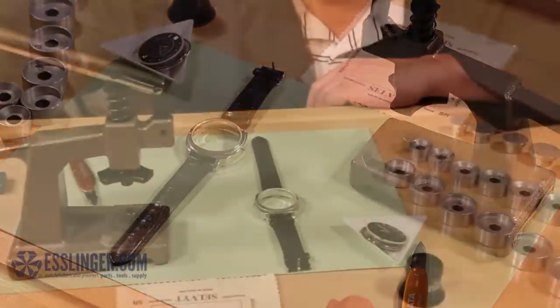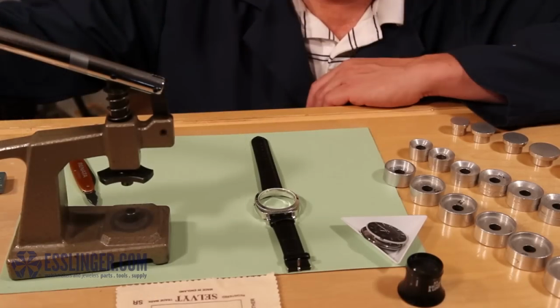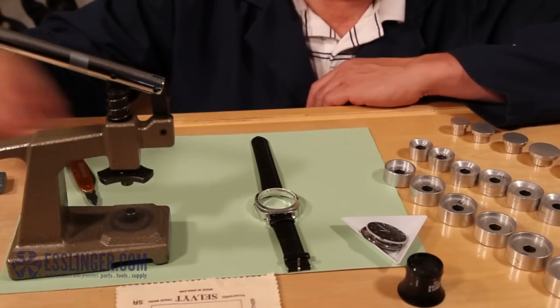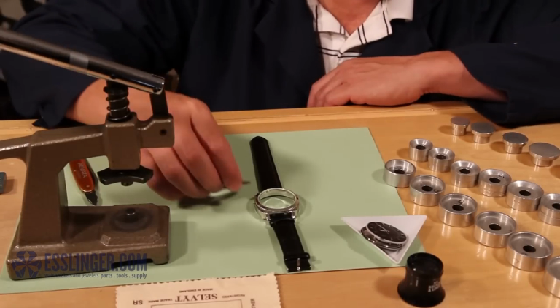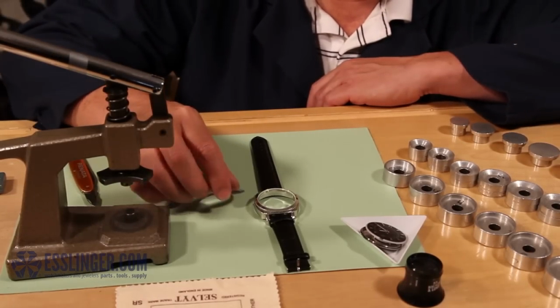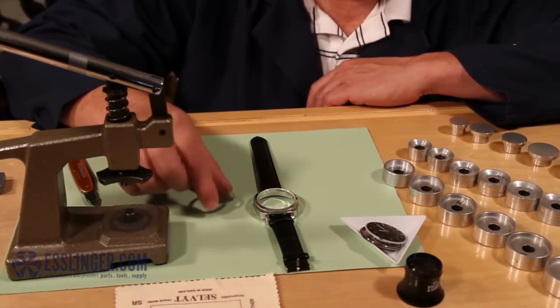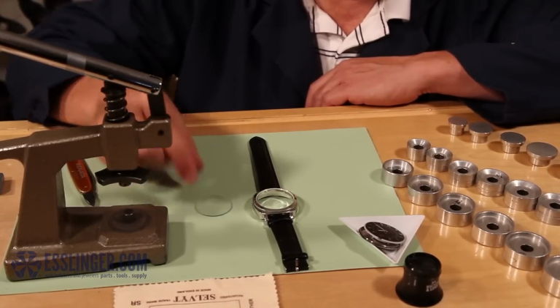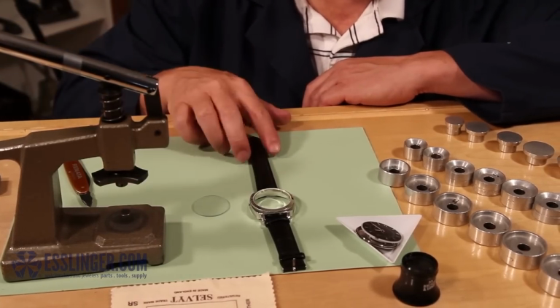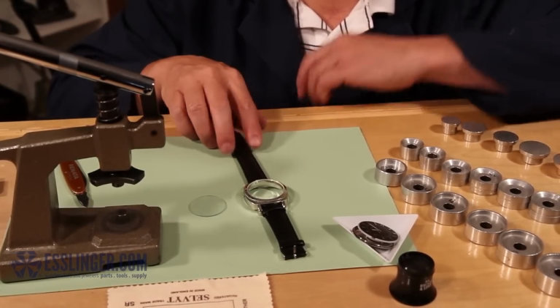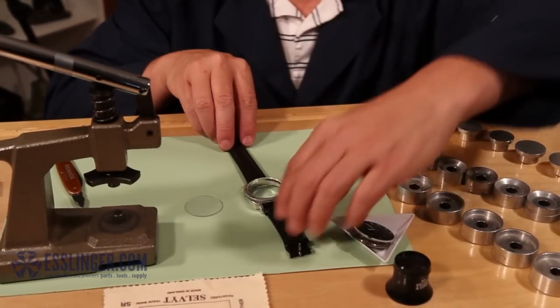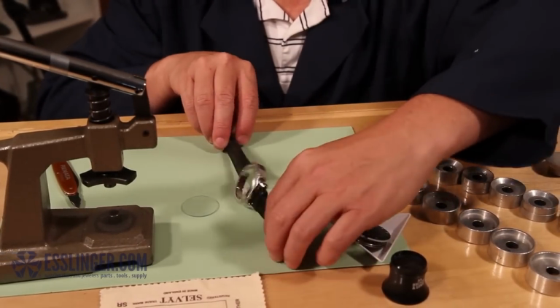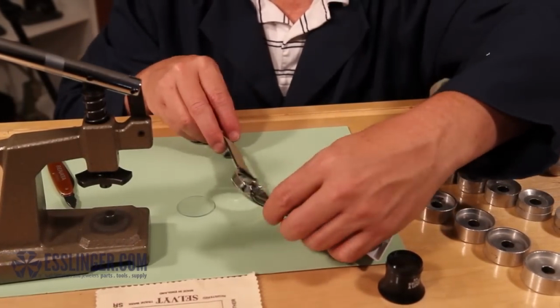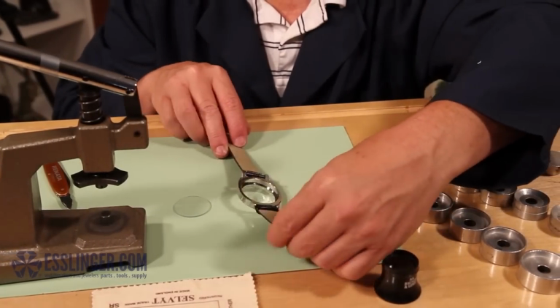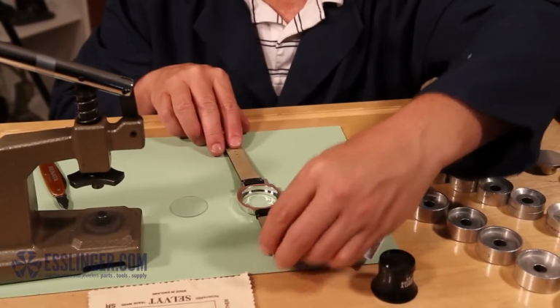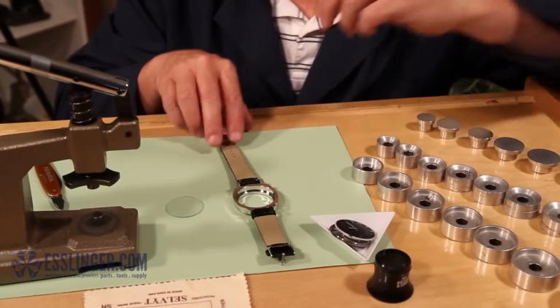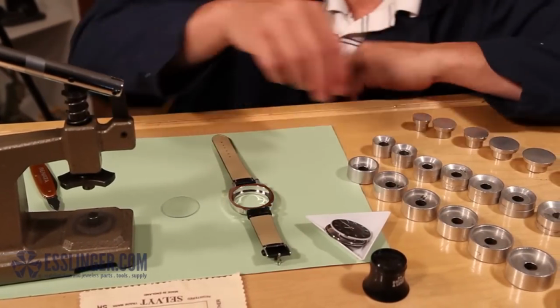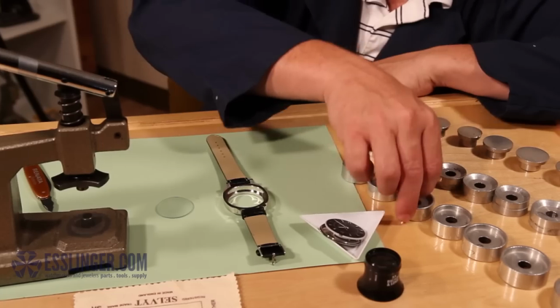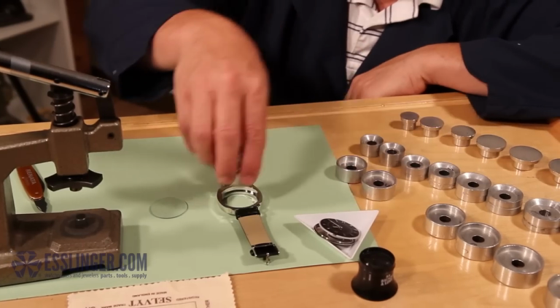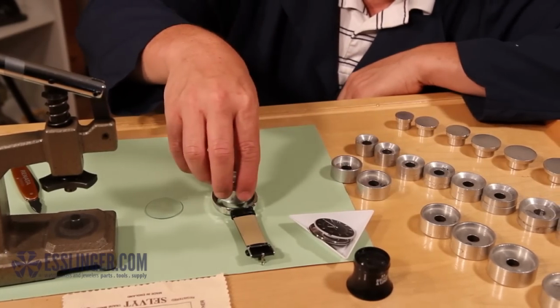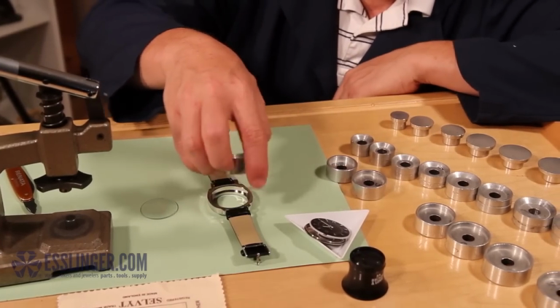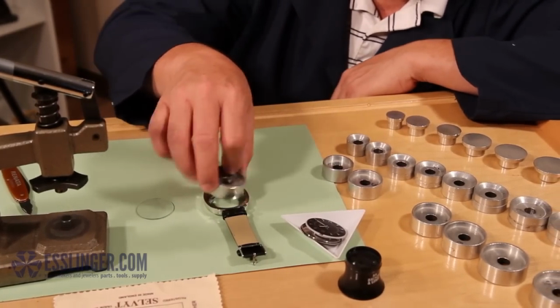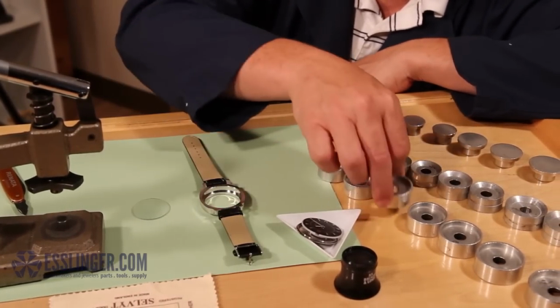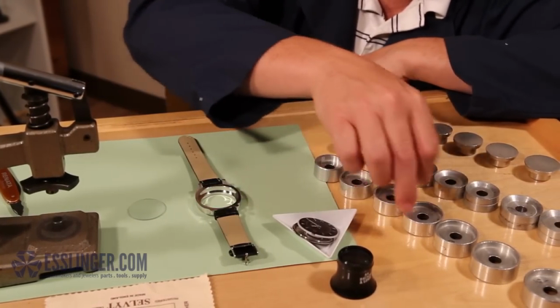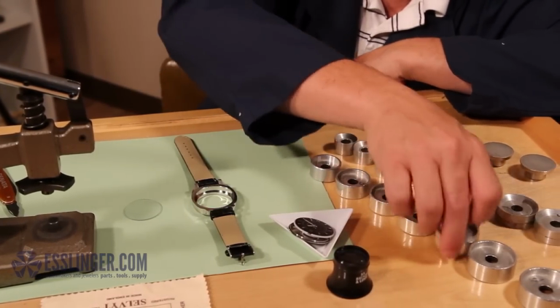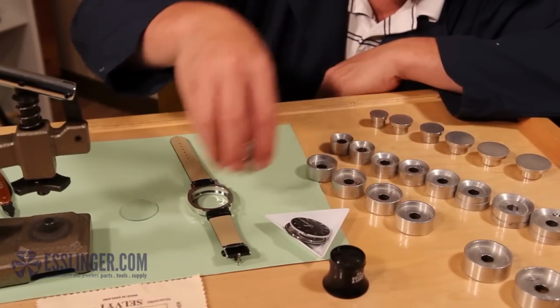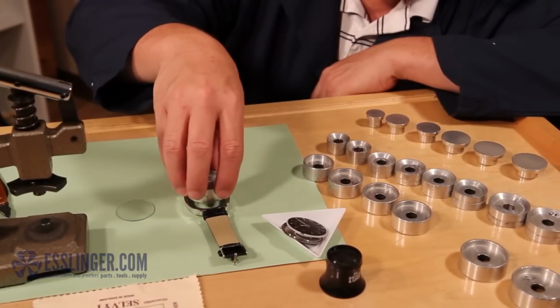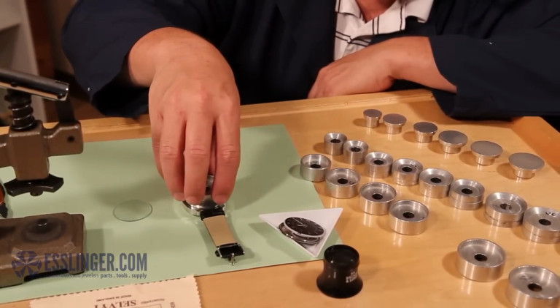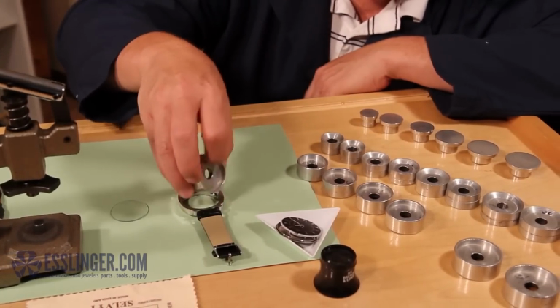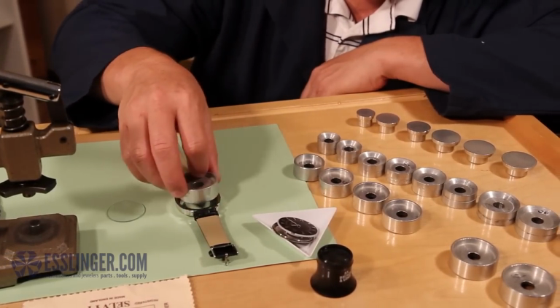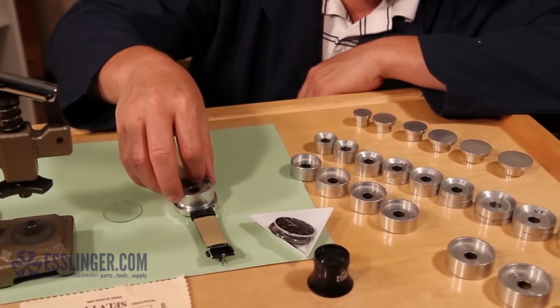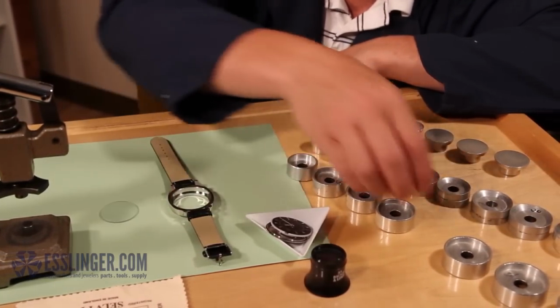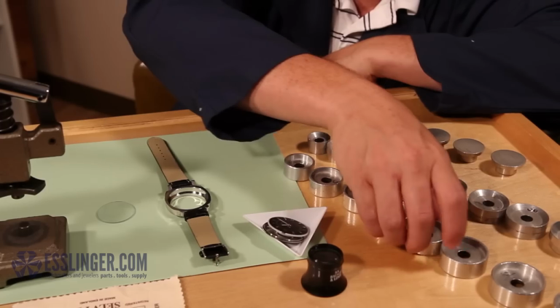Start by fitting one straight walled die to the back of your watch case, the part that usually sits against your wrist. The edges of the die should fit around the outer edges of the watch case without pressing on the watch lugs, as it could bend and damage them.